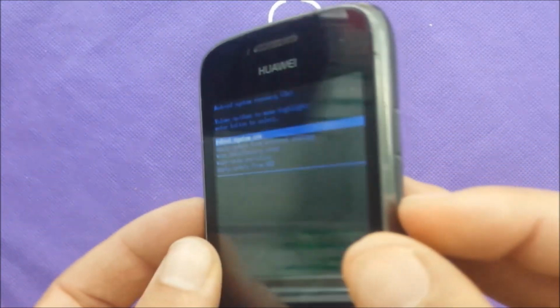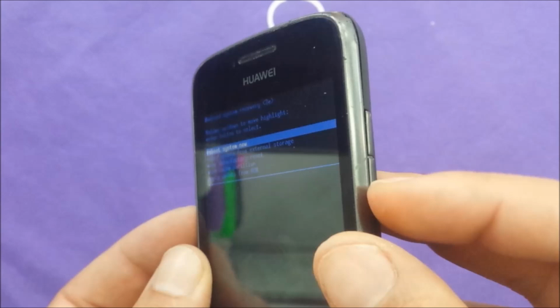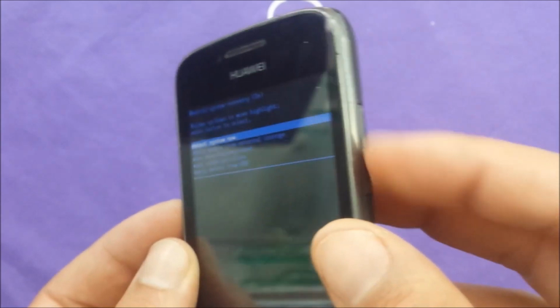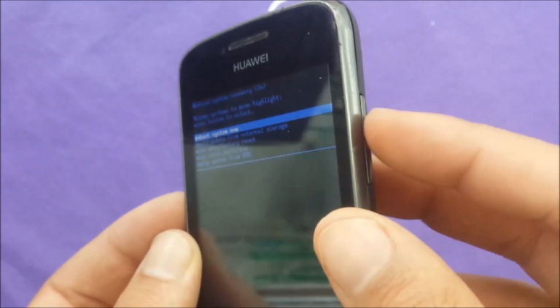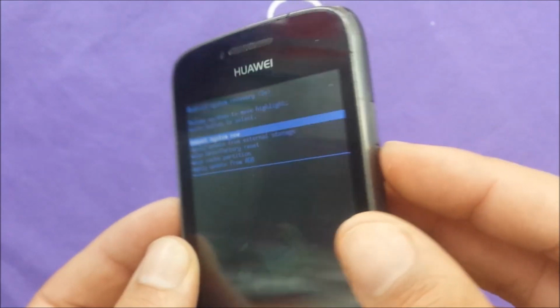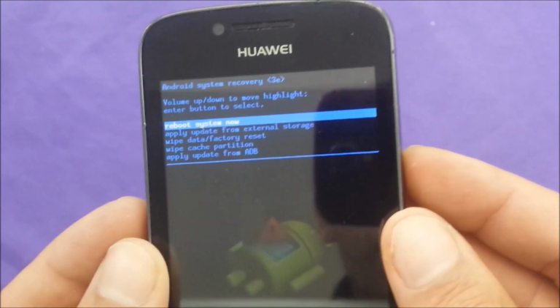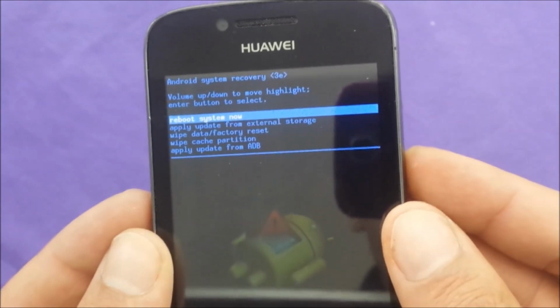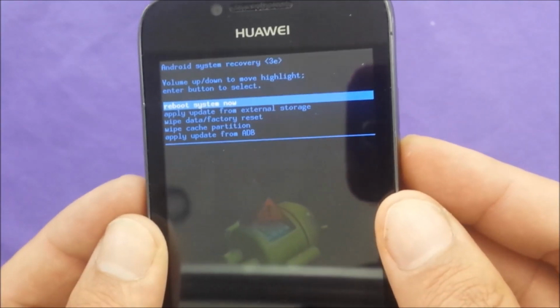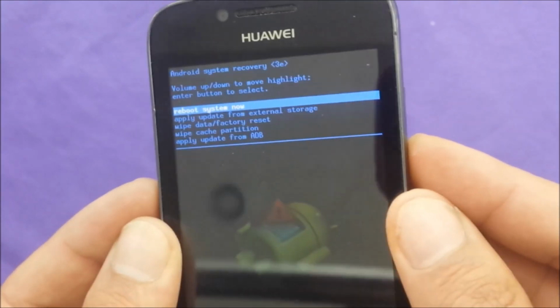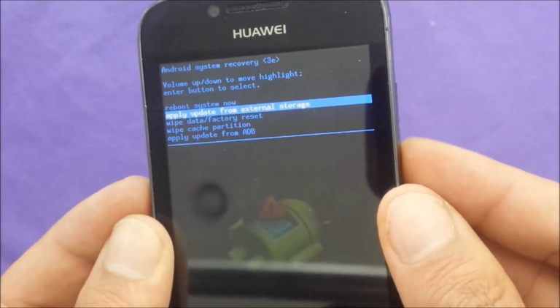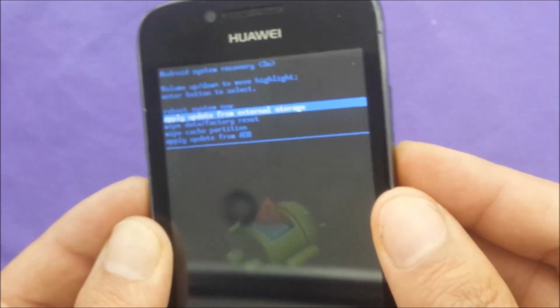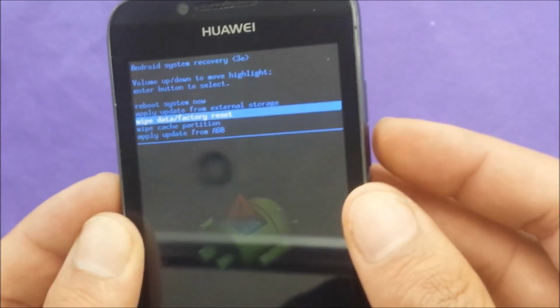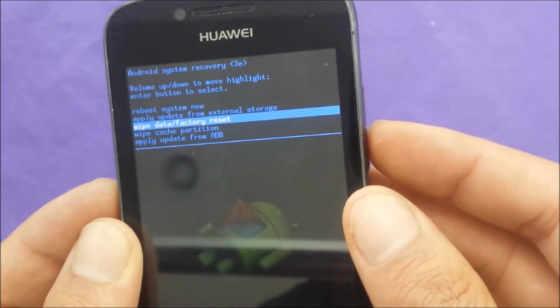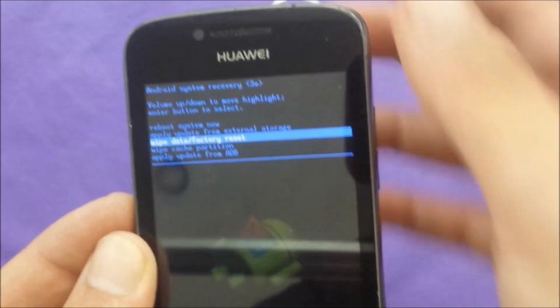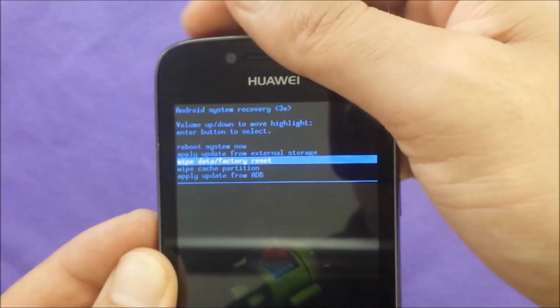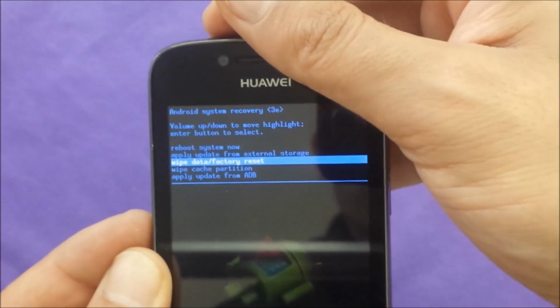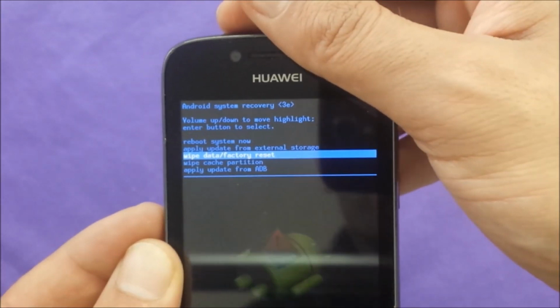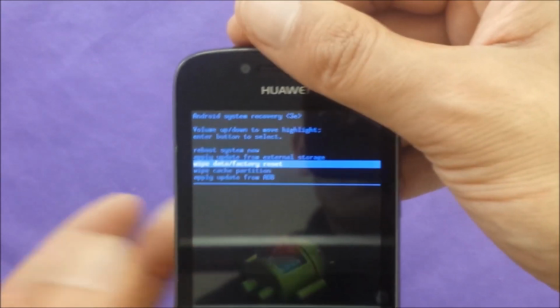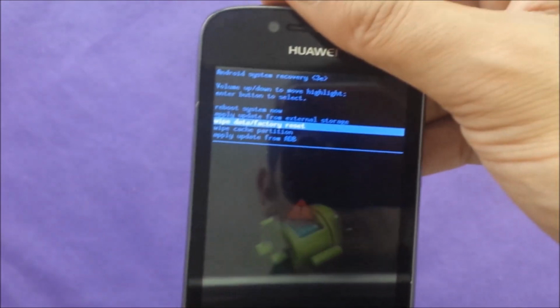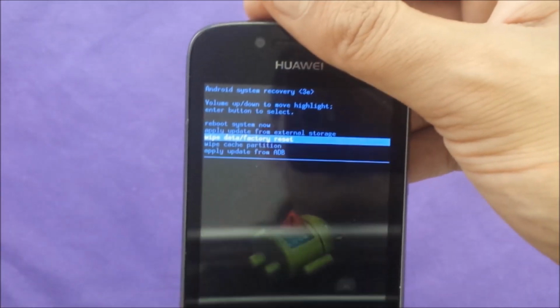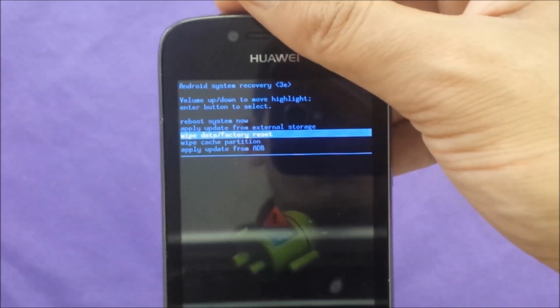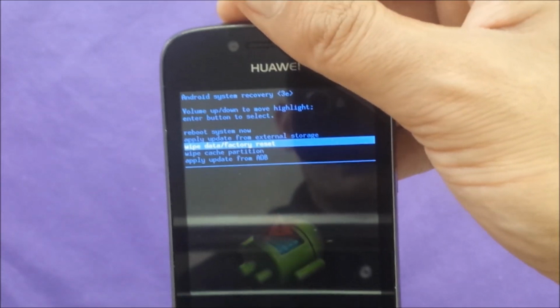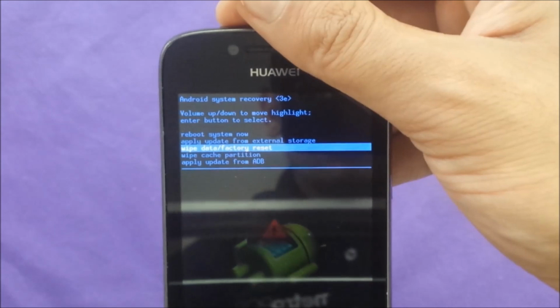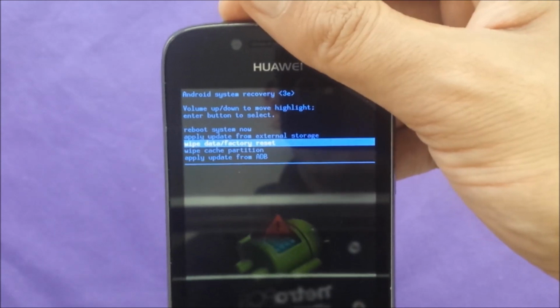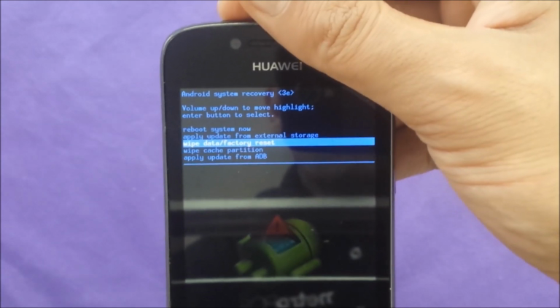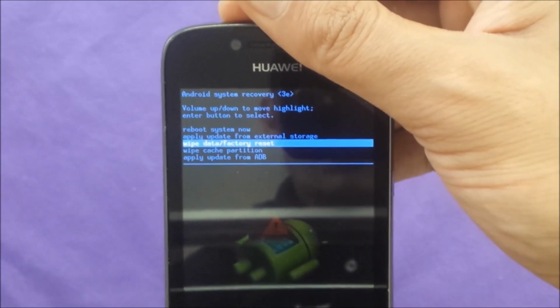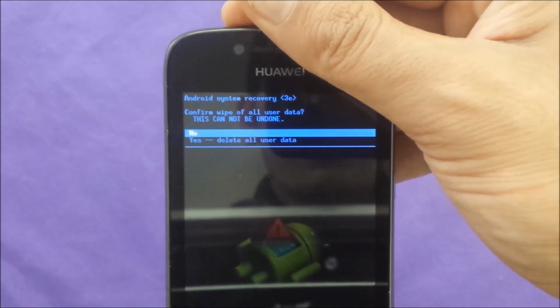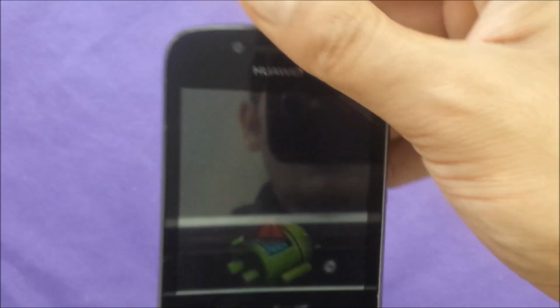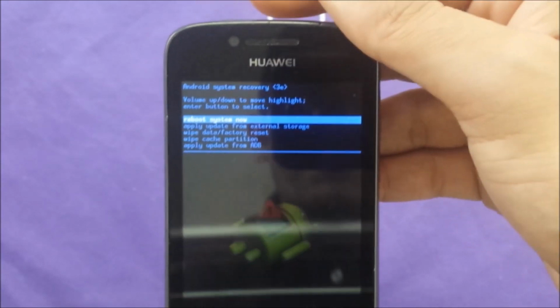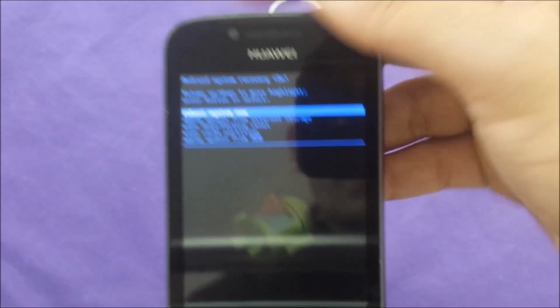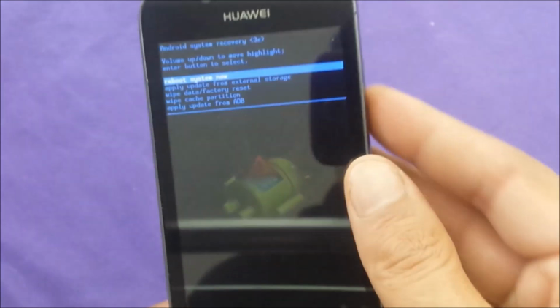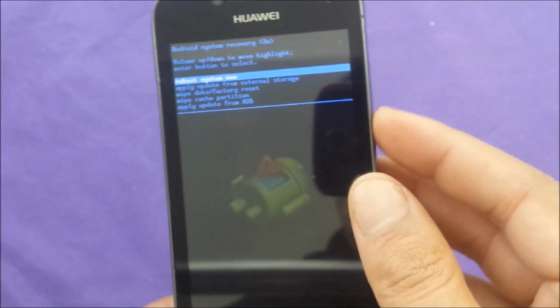You can use the volume buttons to navigate. So you need to go down and wipe — that's factory reset. Make sure to remove the memory card if you have one, in order not to lose your information. And hit confirm.